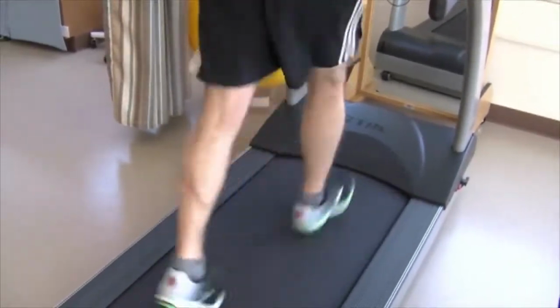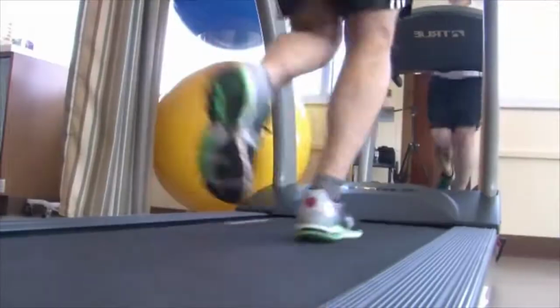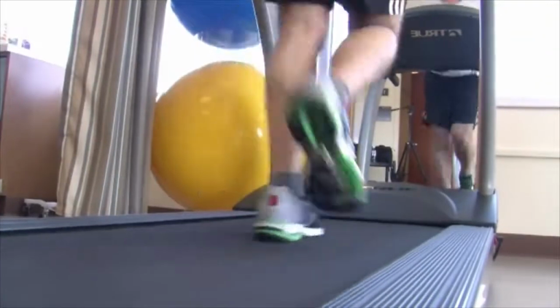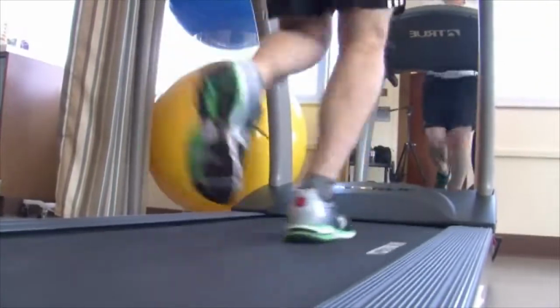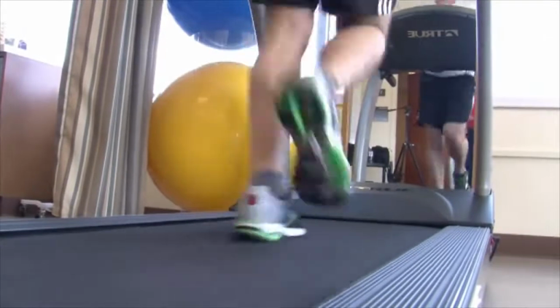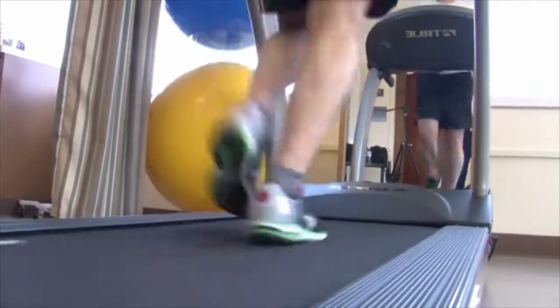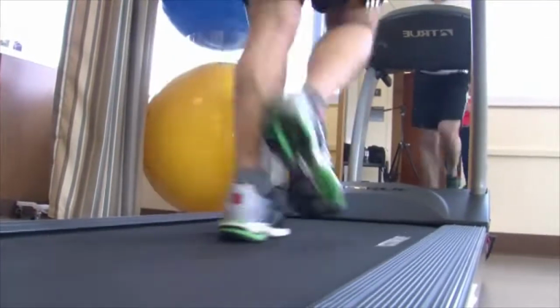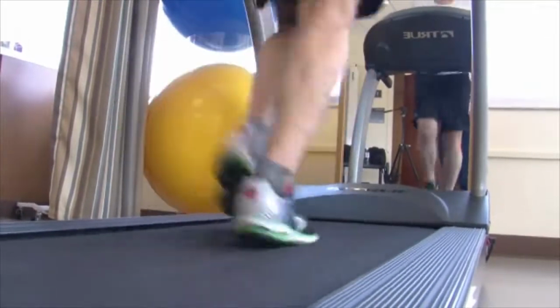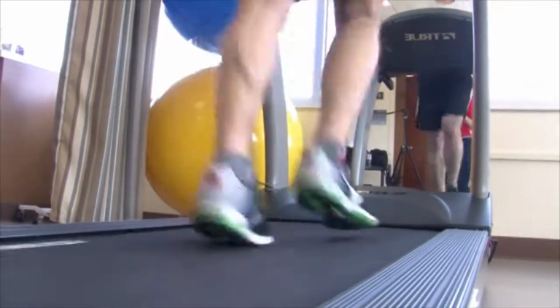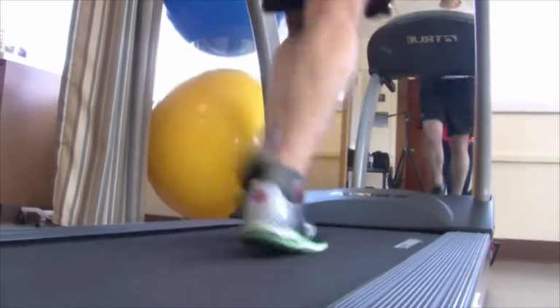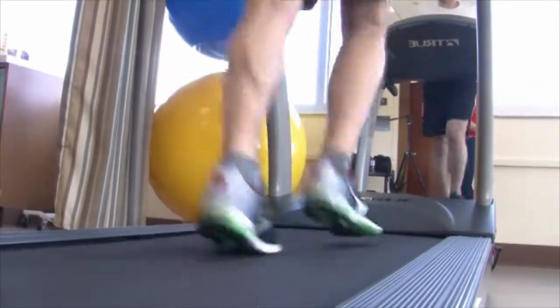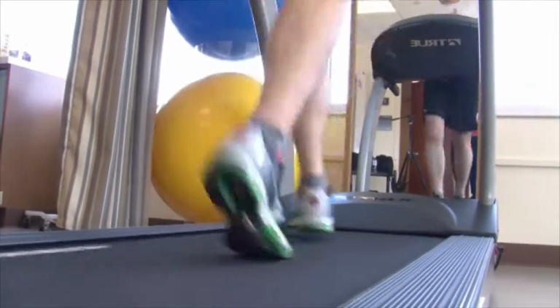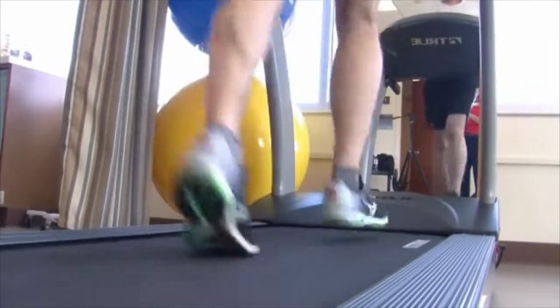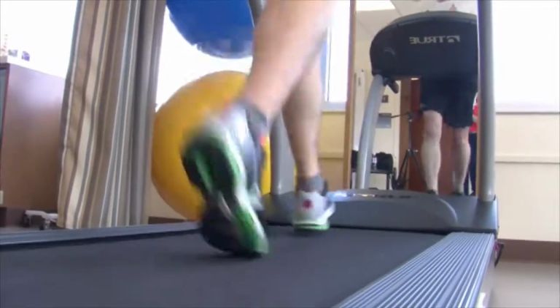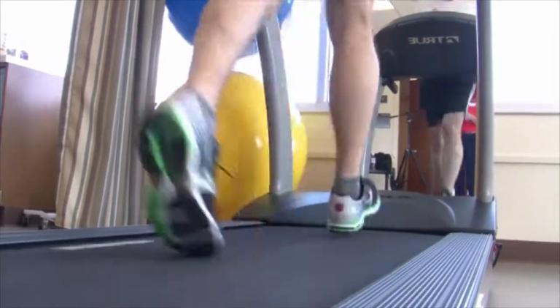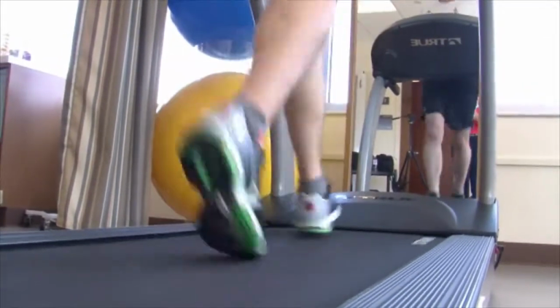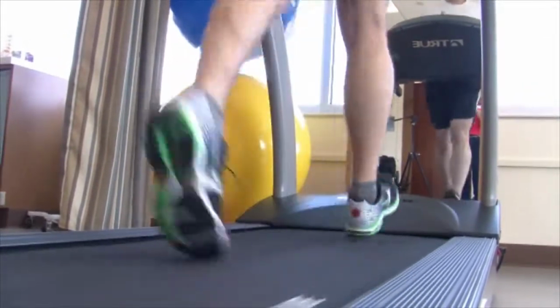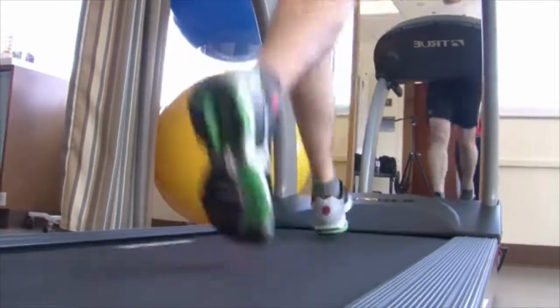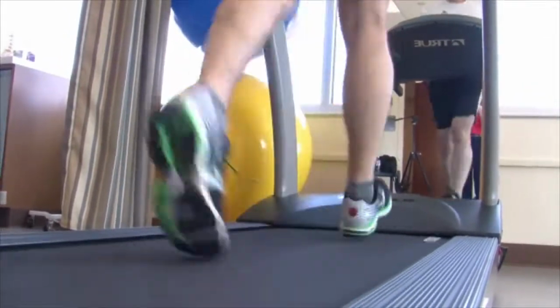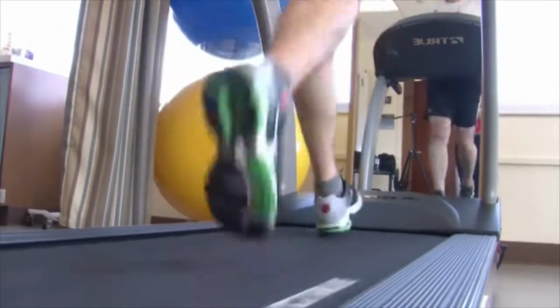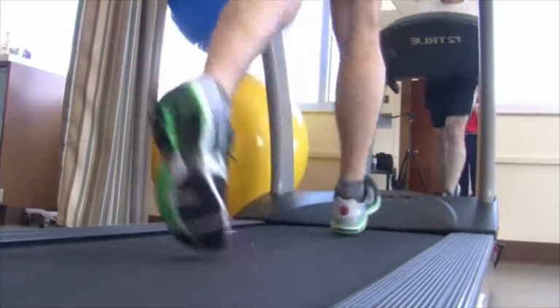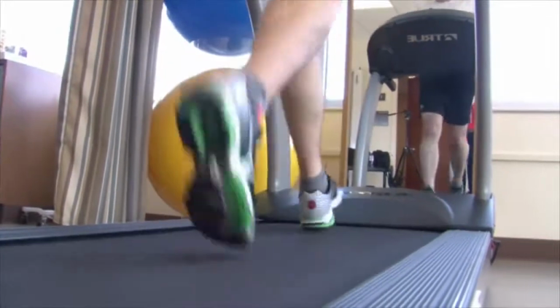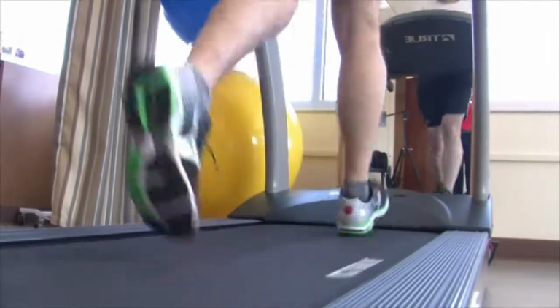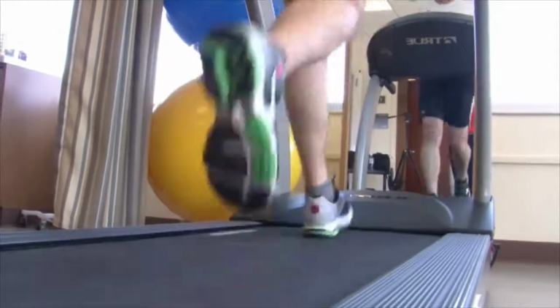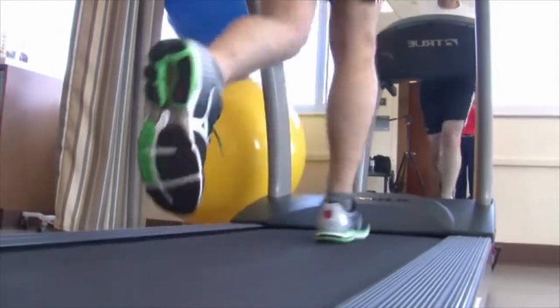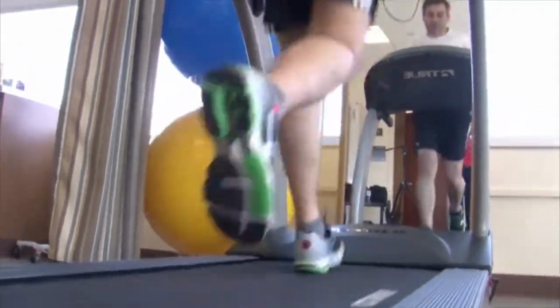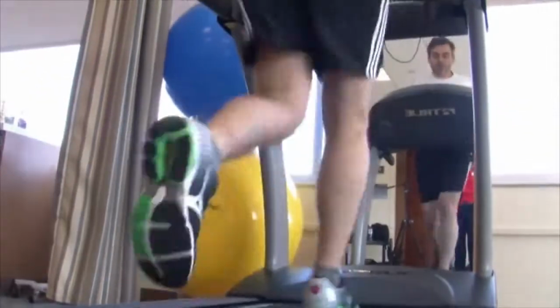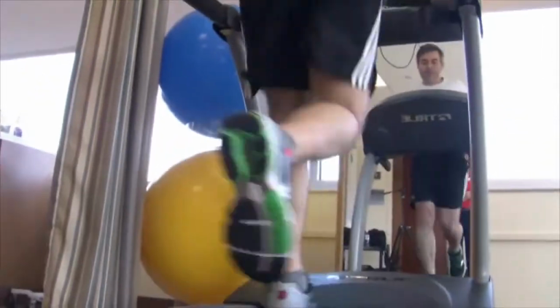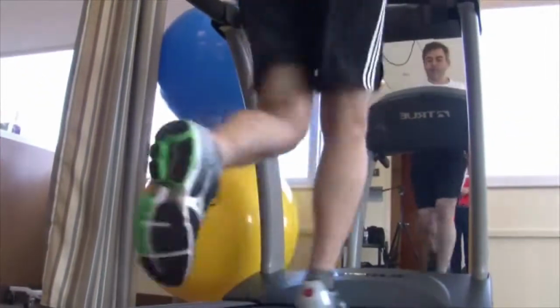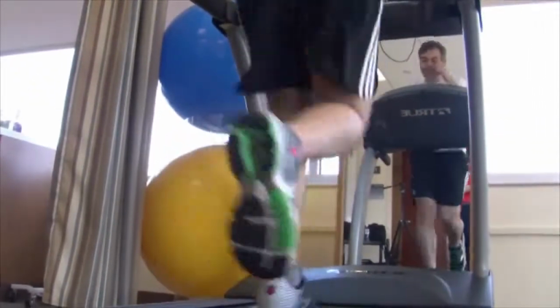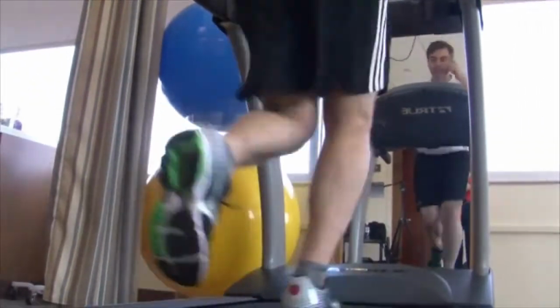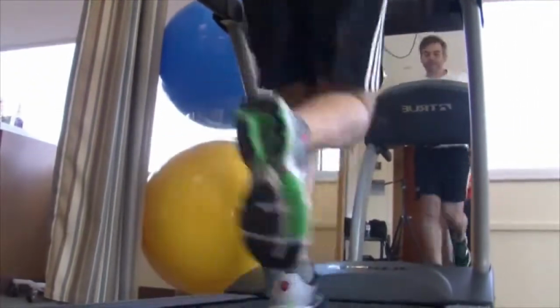With the mirror in front, especially for people who tend to have that medial collapse, I'll cue them to try to keep their knees apart, to try to keep their hips level, and to try to activate their glute muscles.